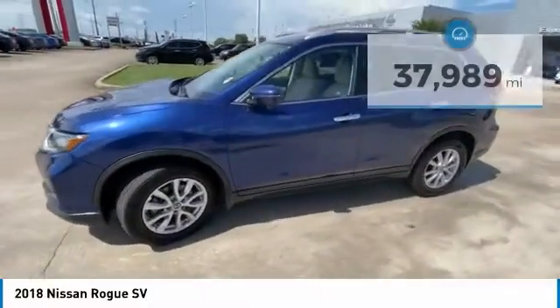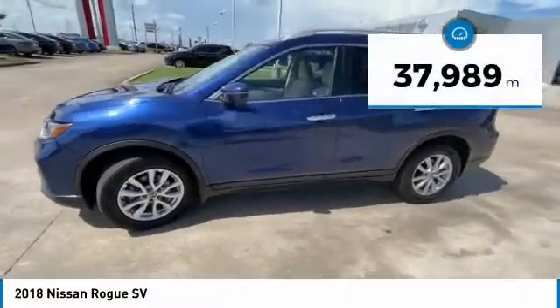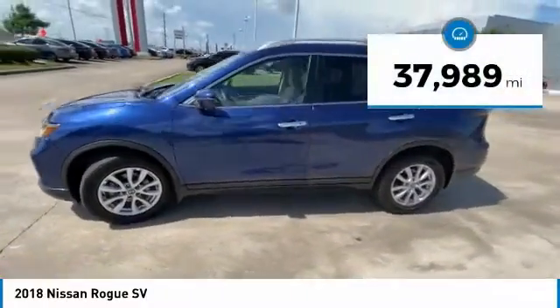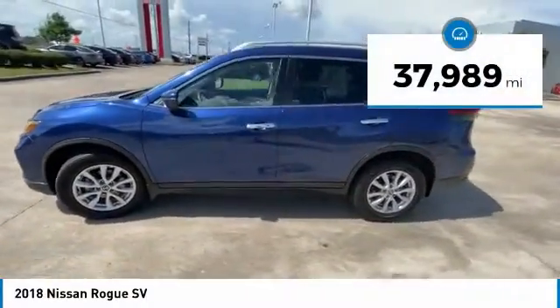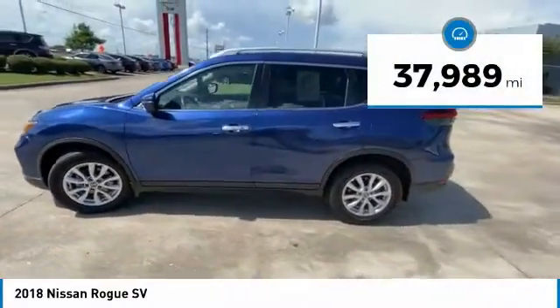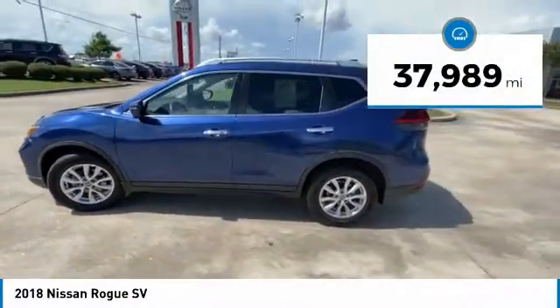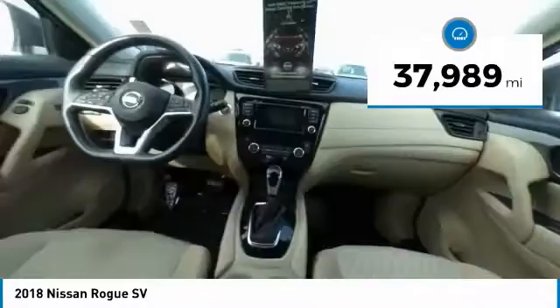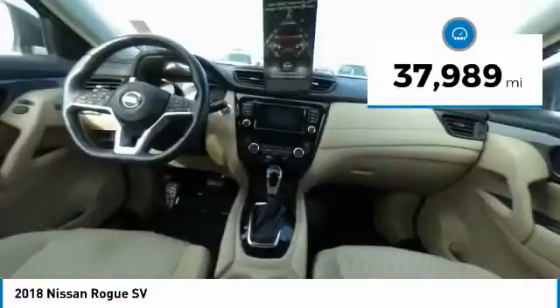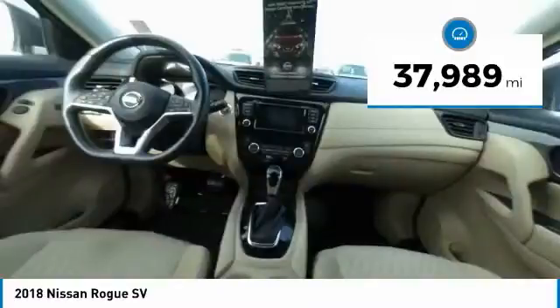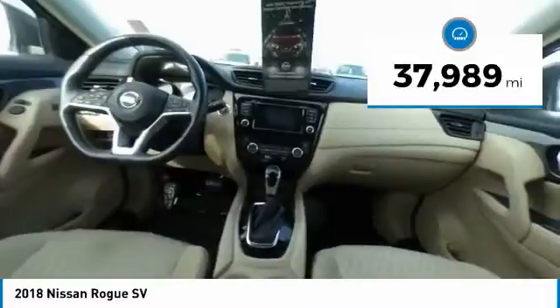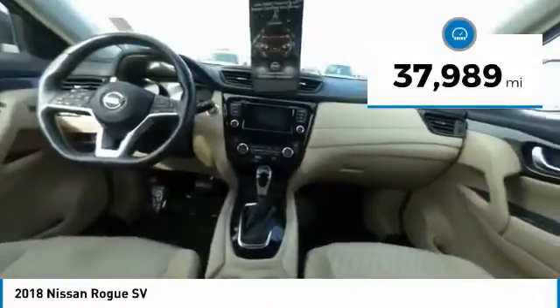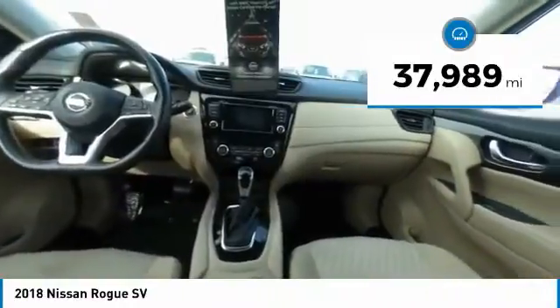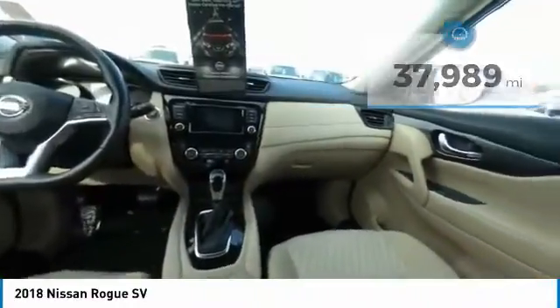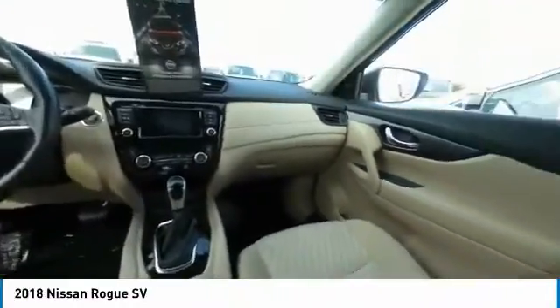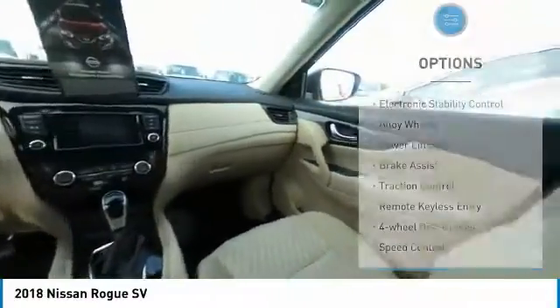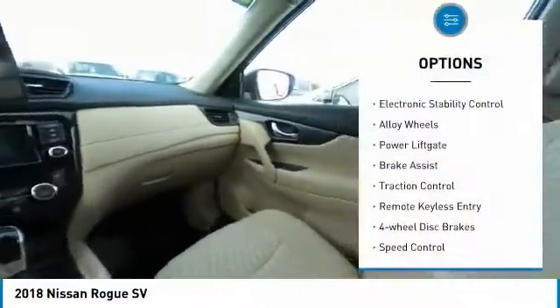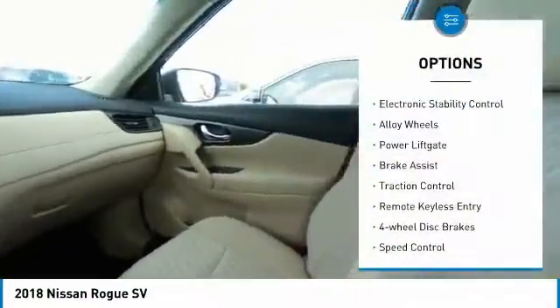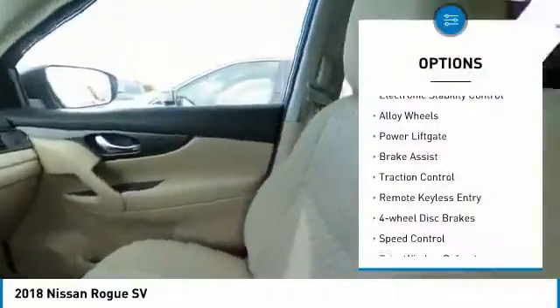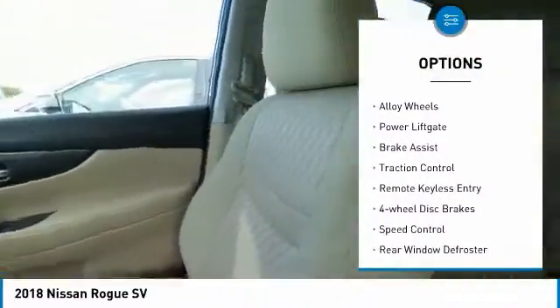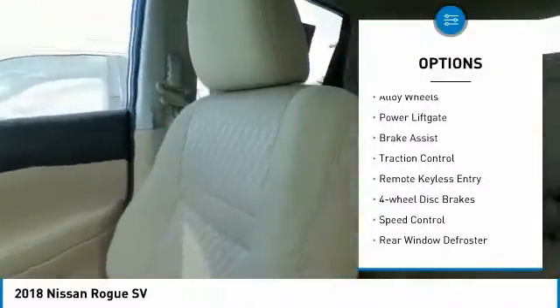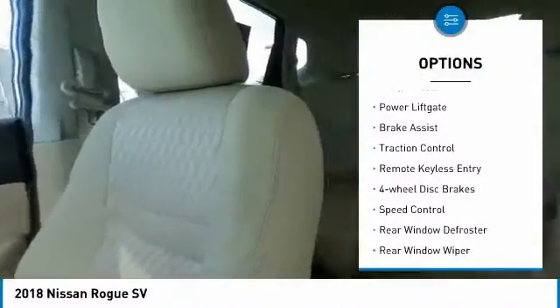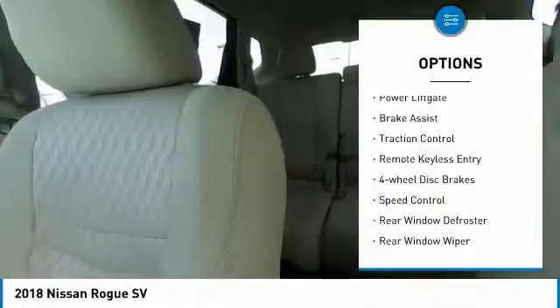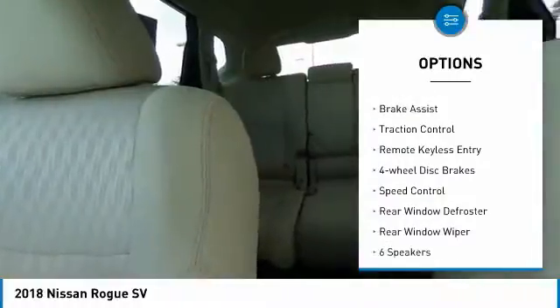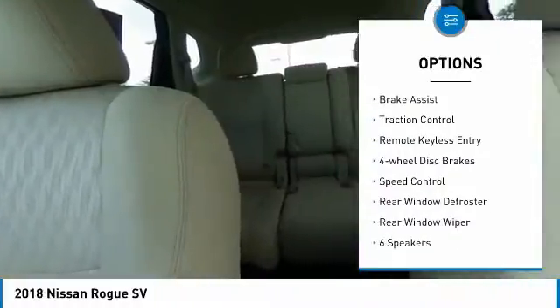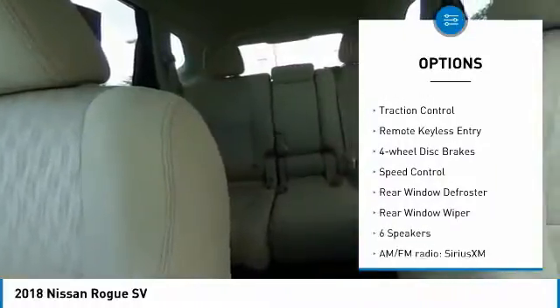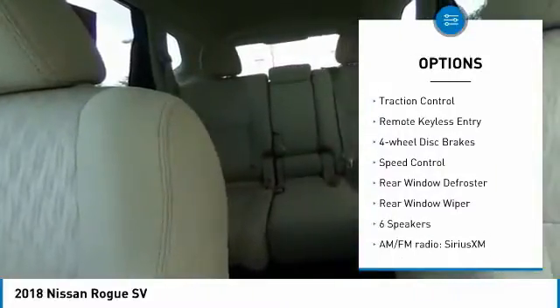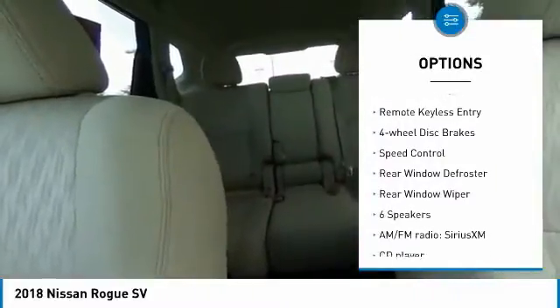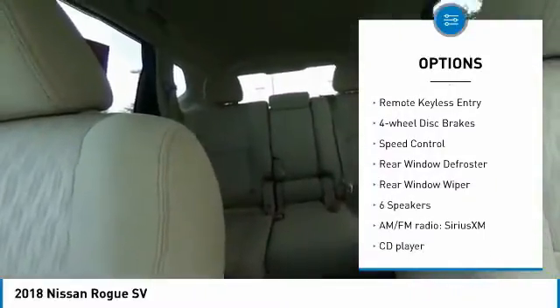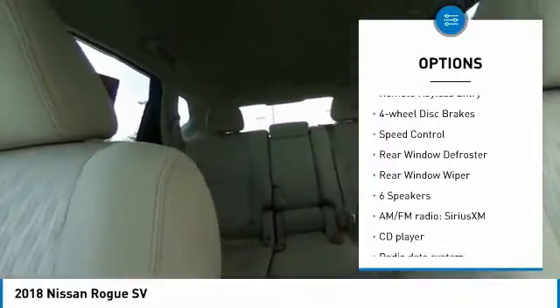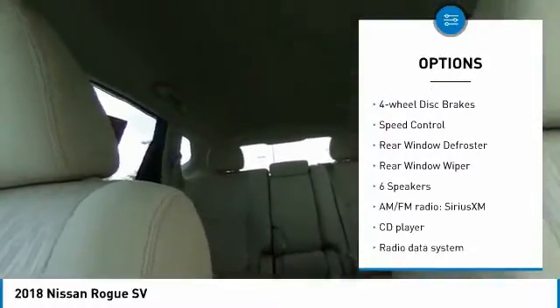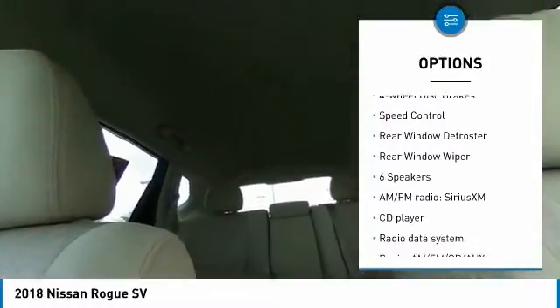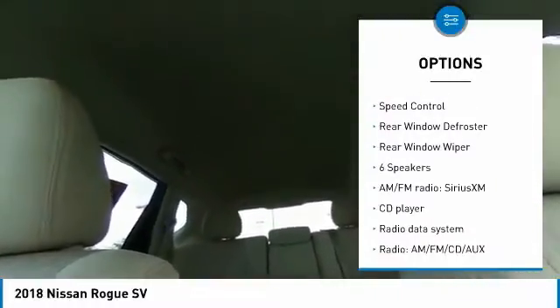This vehicle has less than 40,000 miles. Here are some of this vehicle's great options: electronic stability control, alloy wheels, power lift gate, brake assist, traction control.